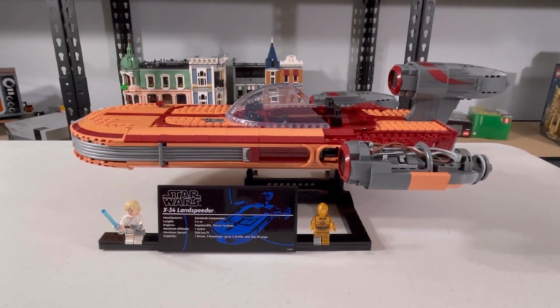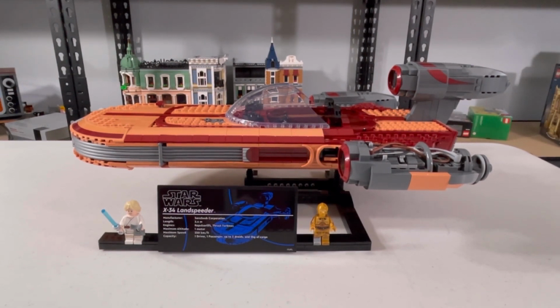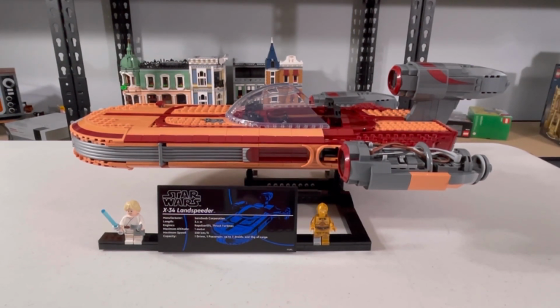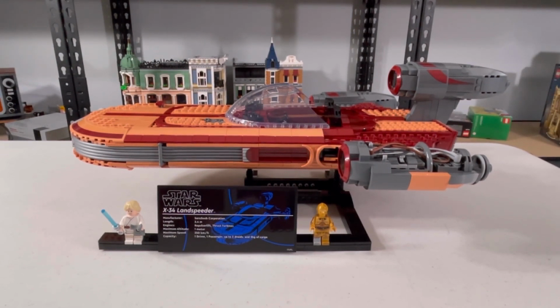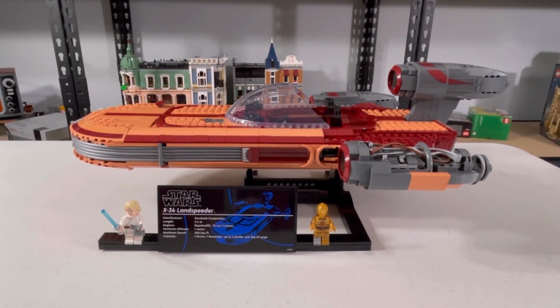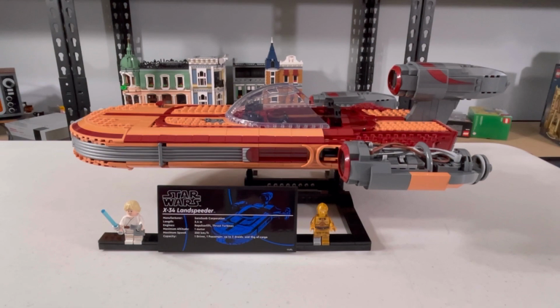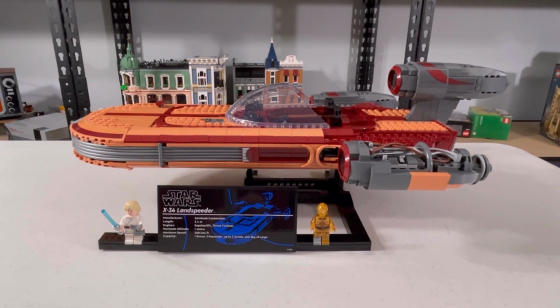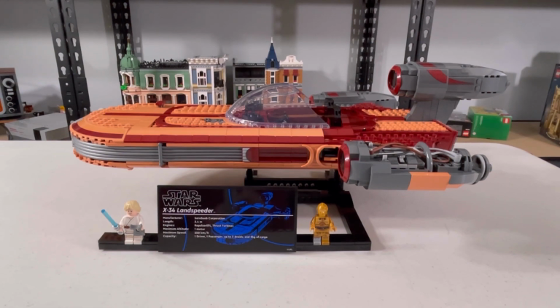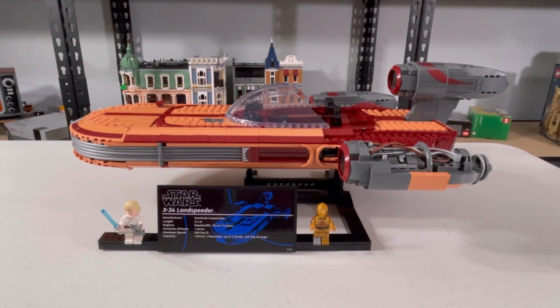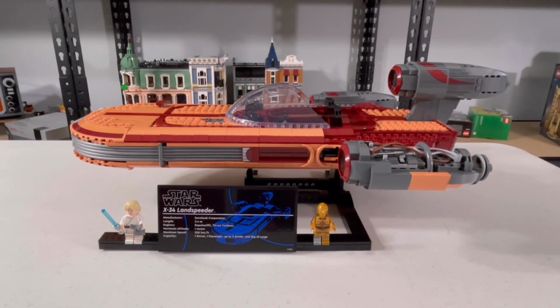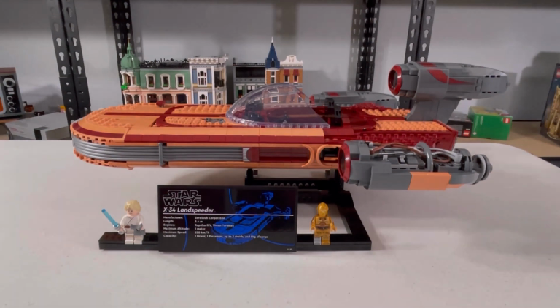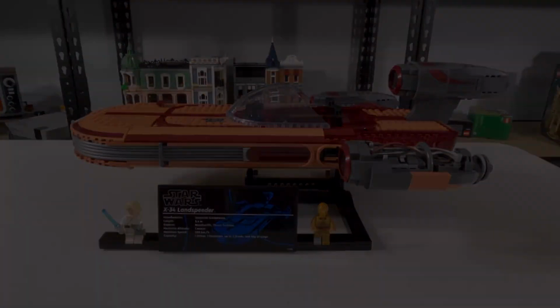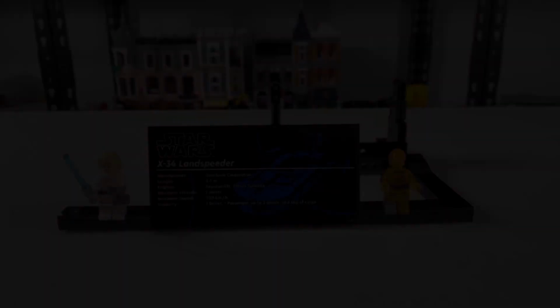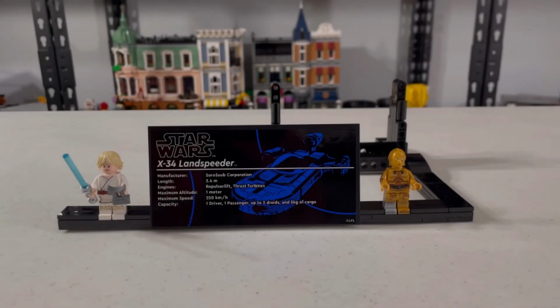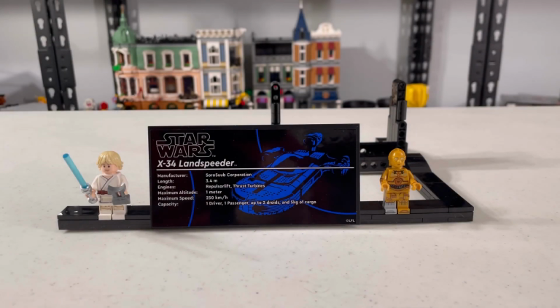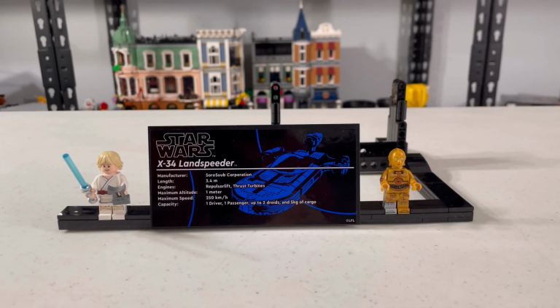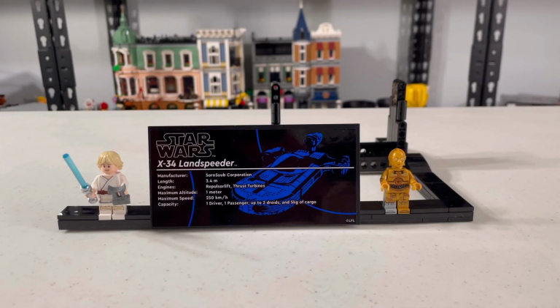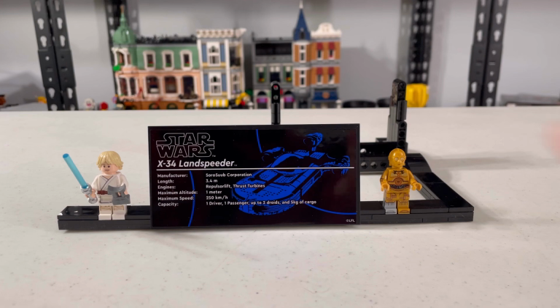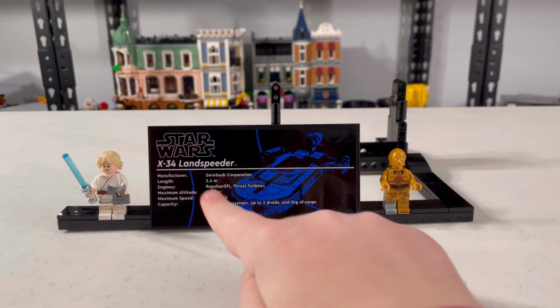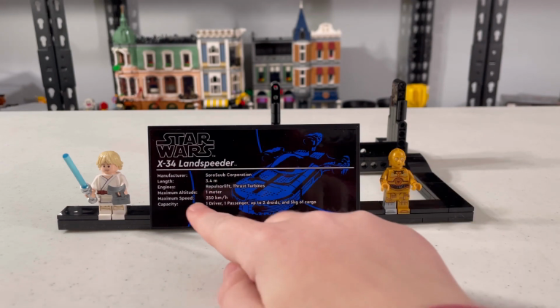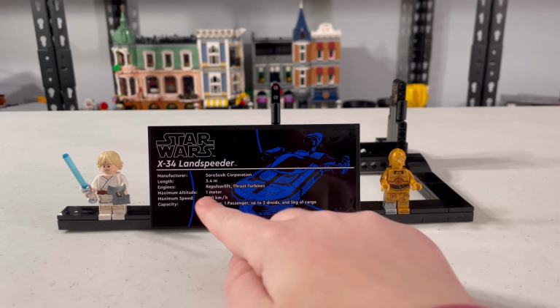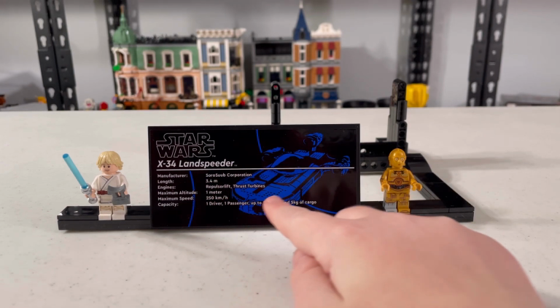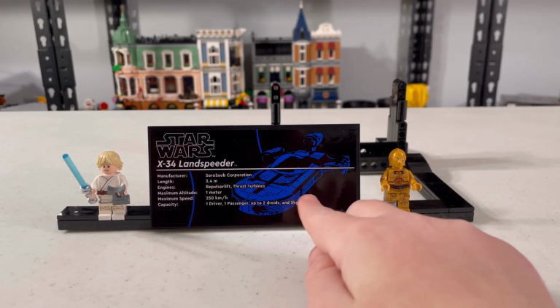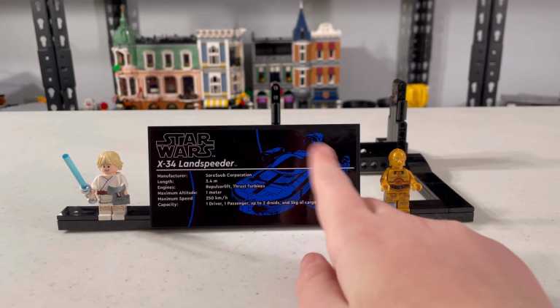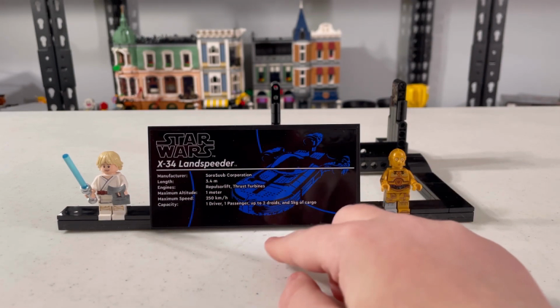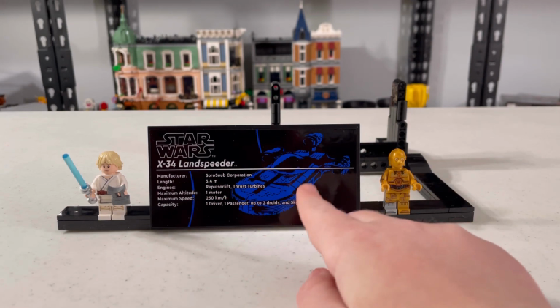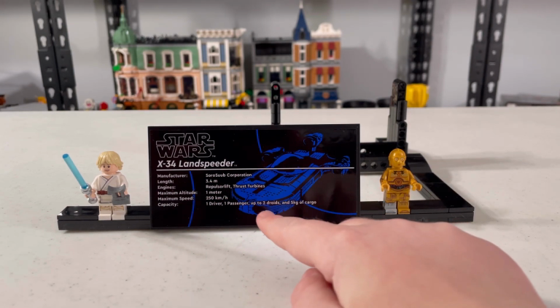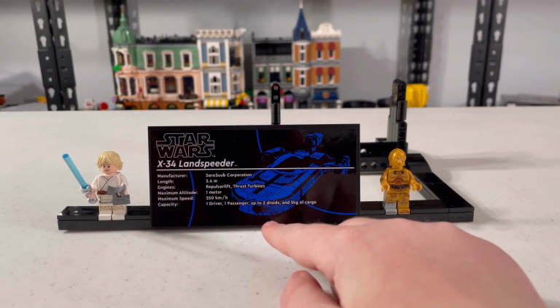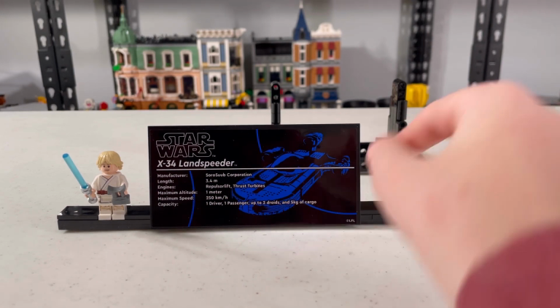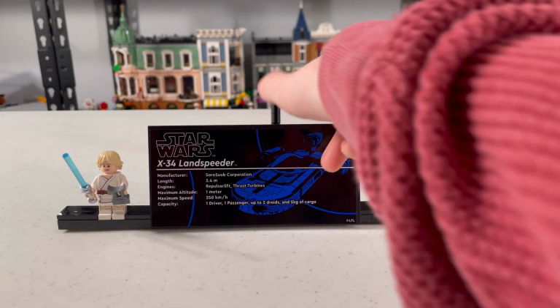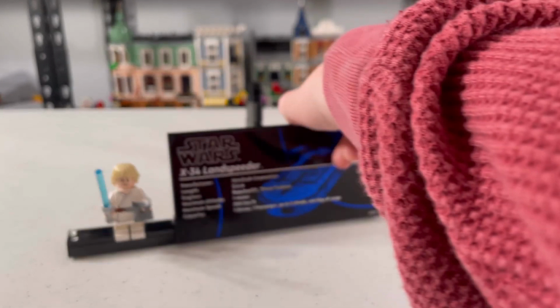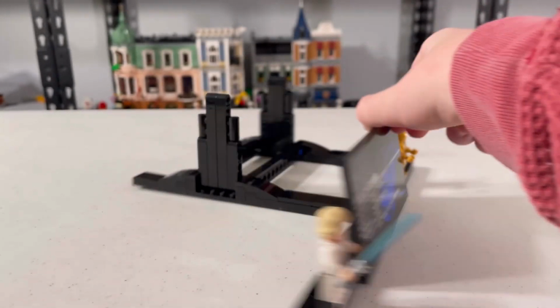This set's really cool, and let's first take a look at the display stand you get. The stand has the big black tile with all the information about the Landspeeder.